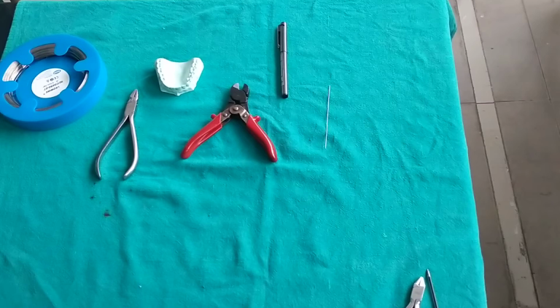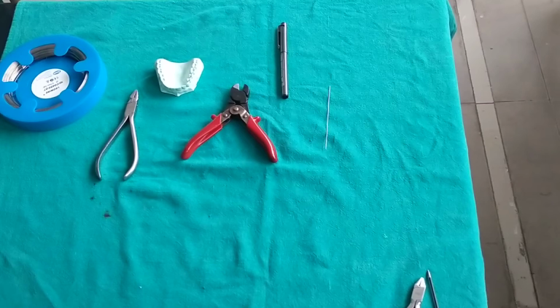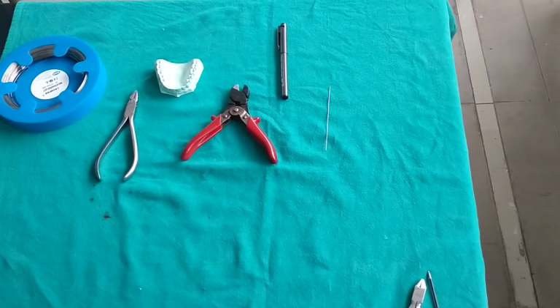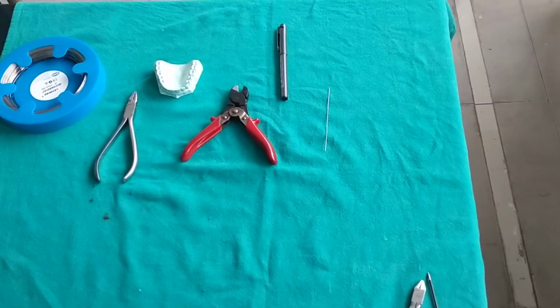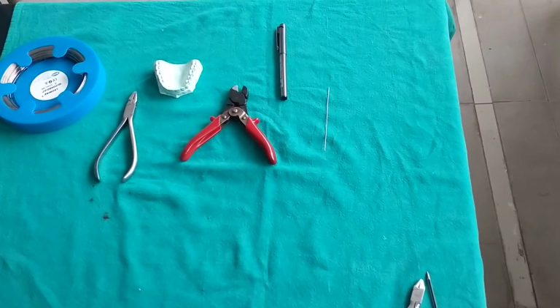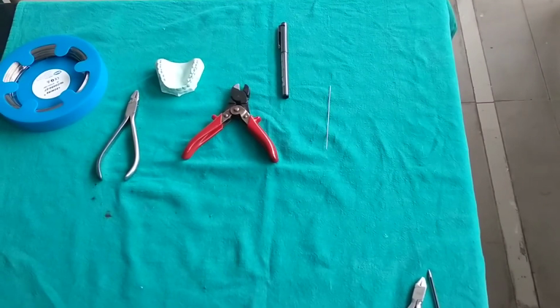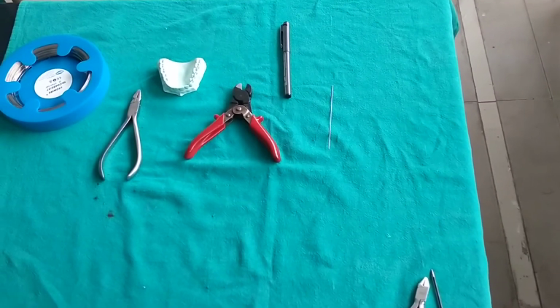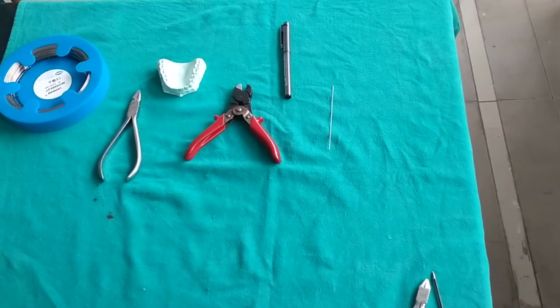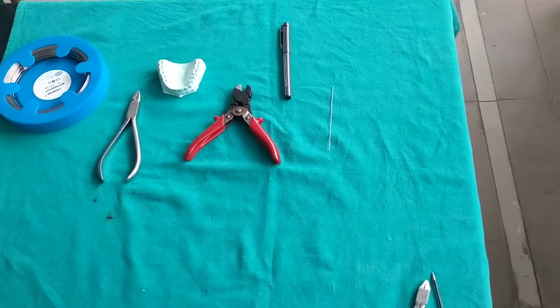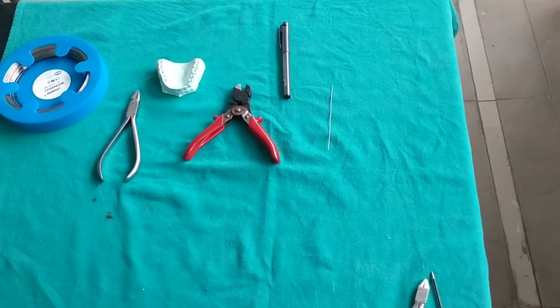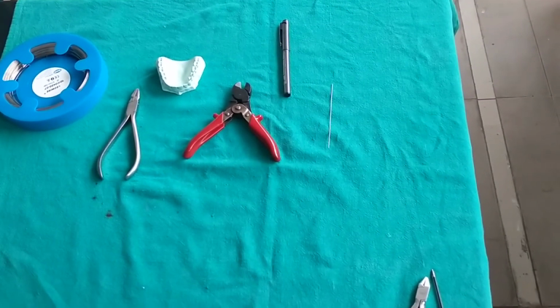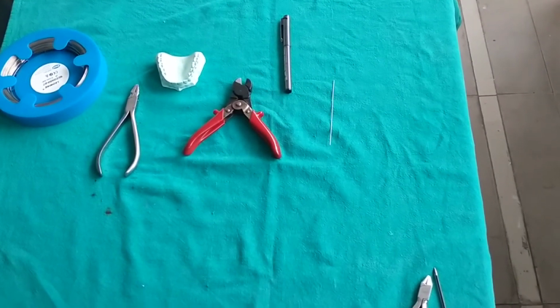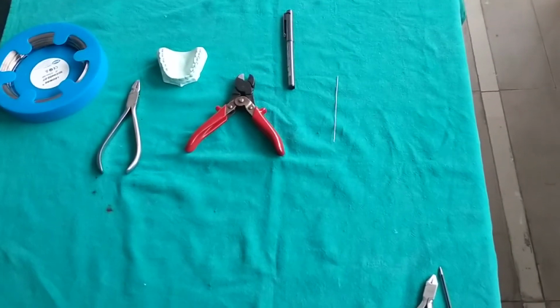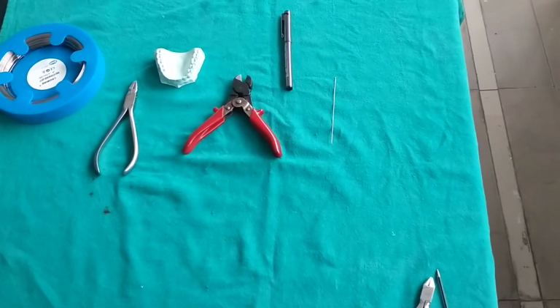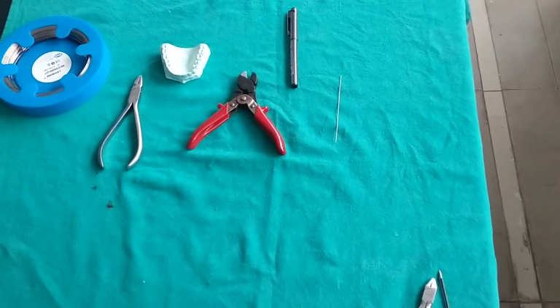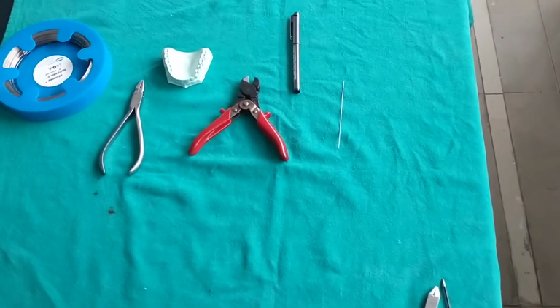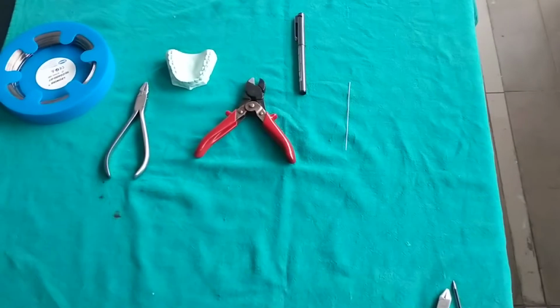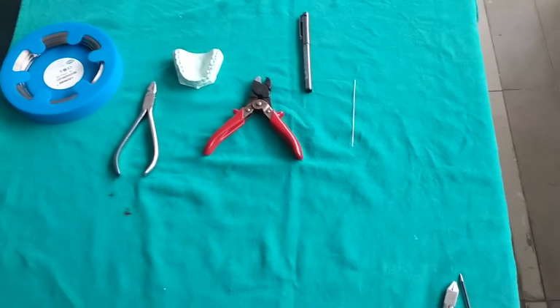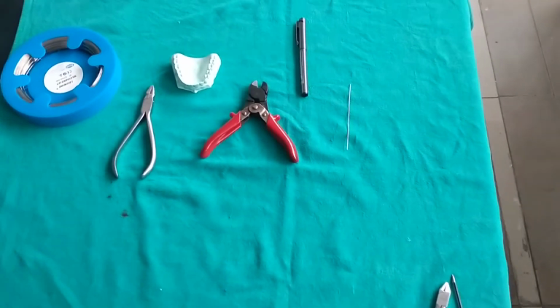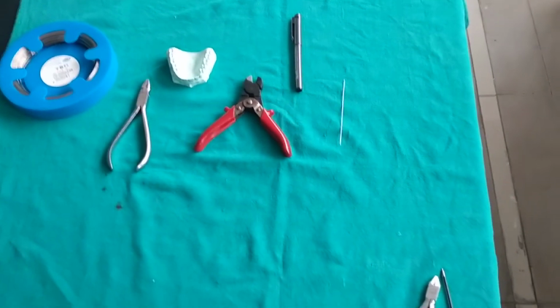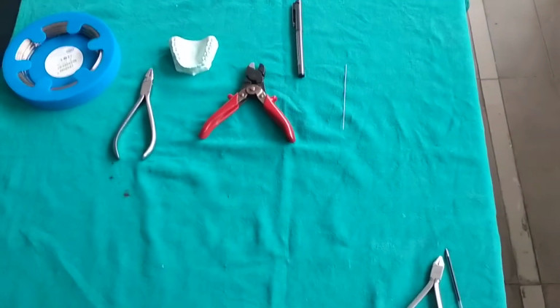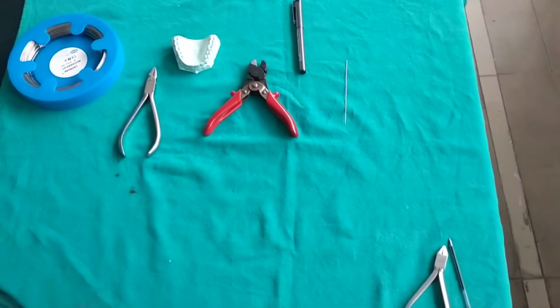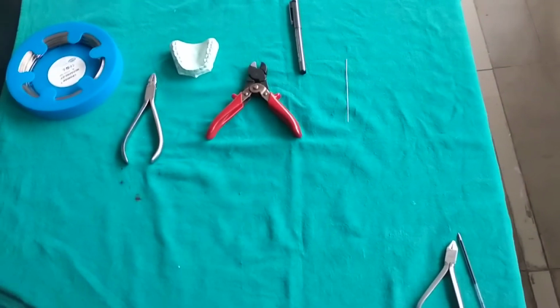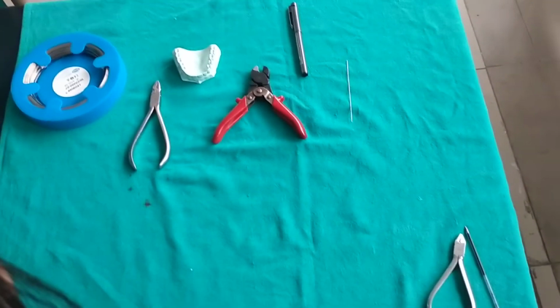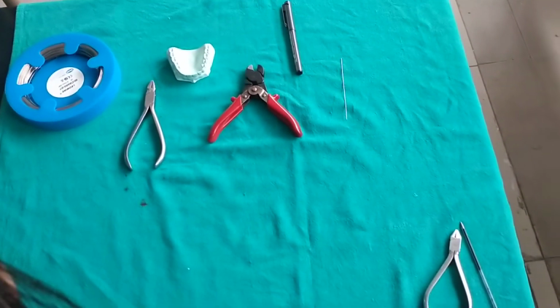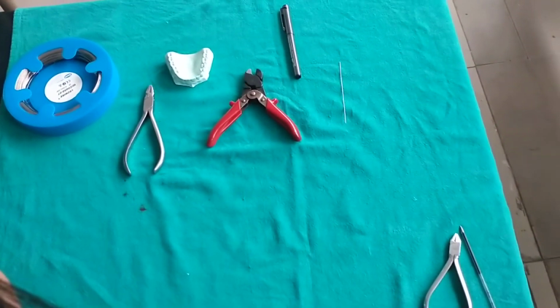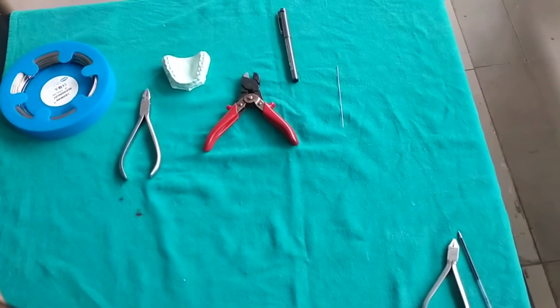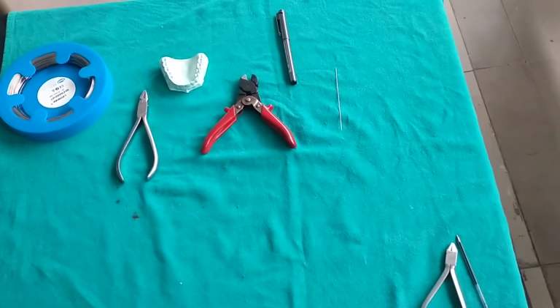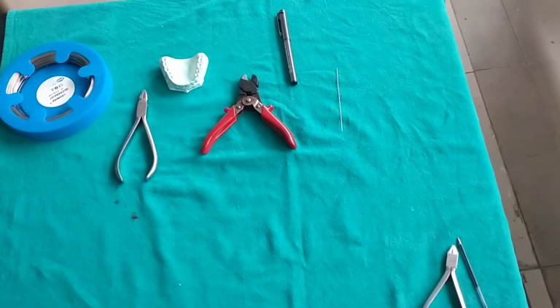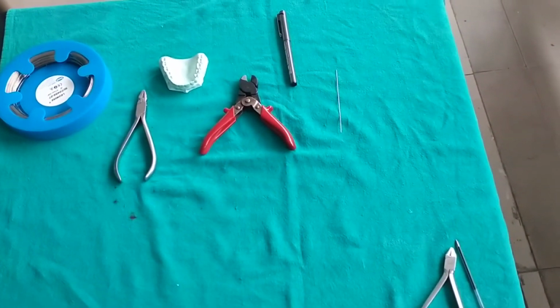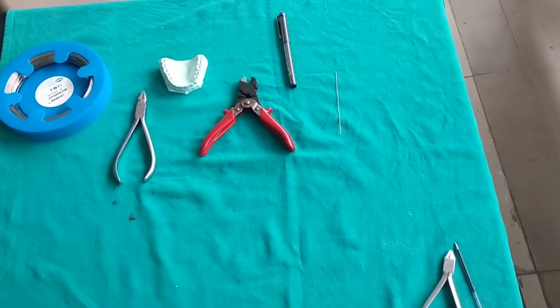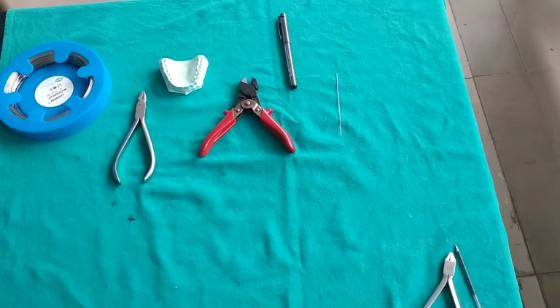In this video, we are fabricating a U-clasp. For that, we need a 0.7 mm stainless steel wire, cutter, universal plier, and marker.